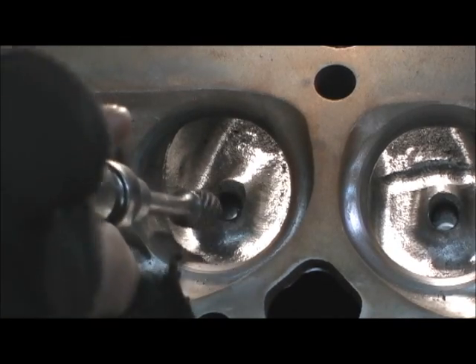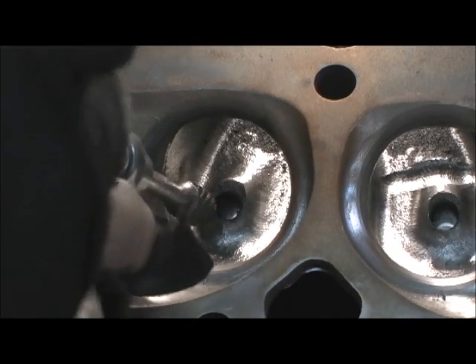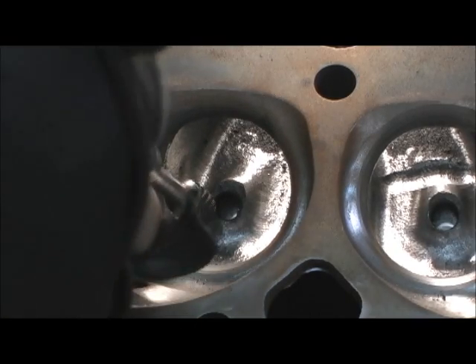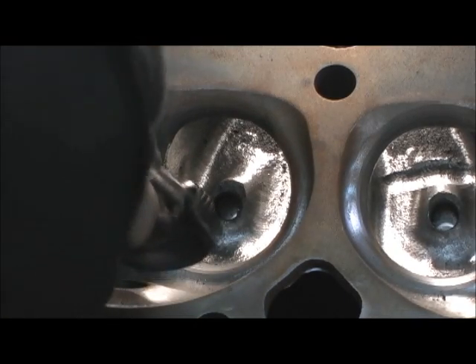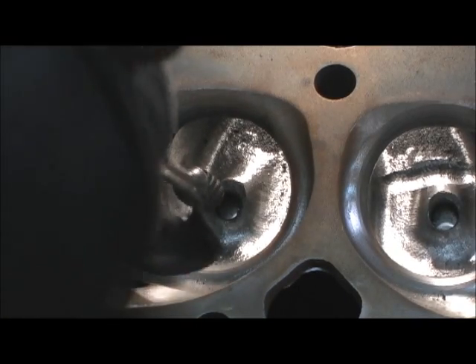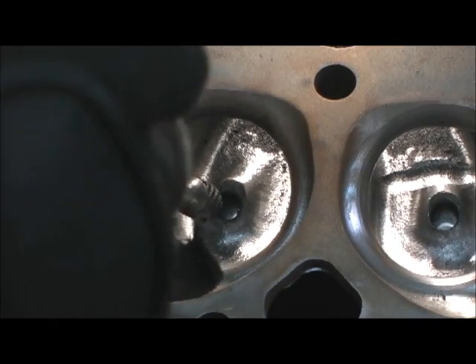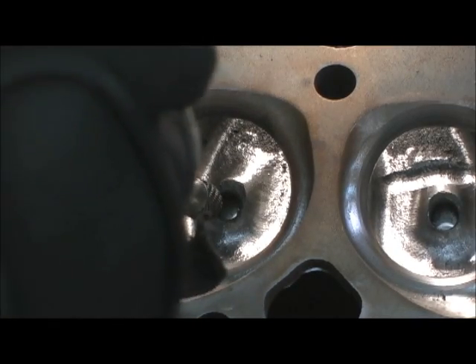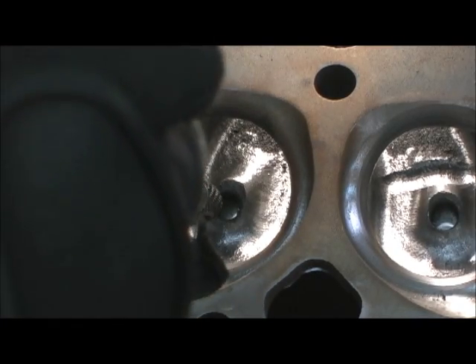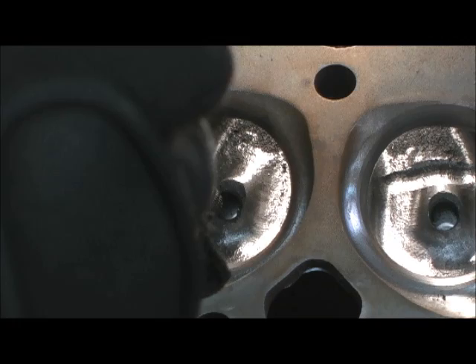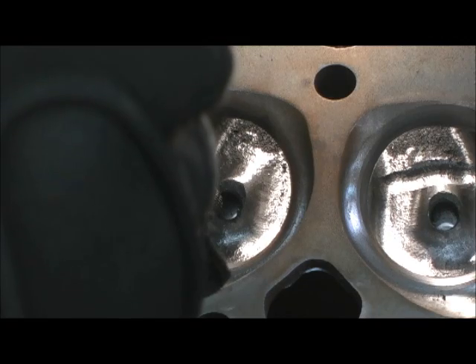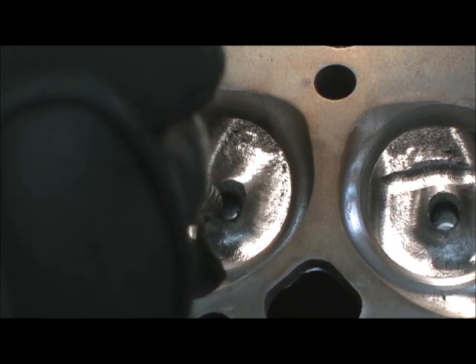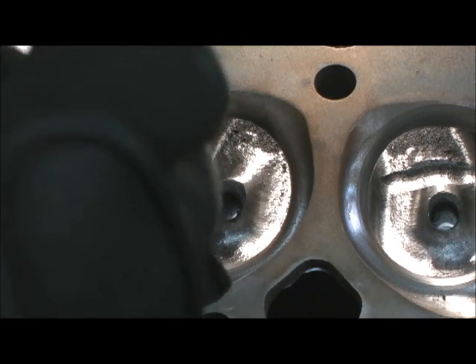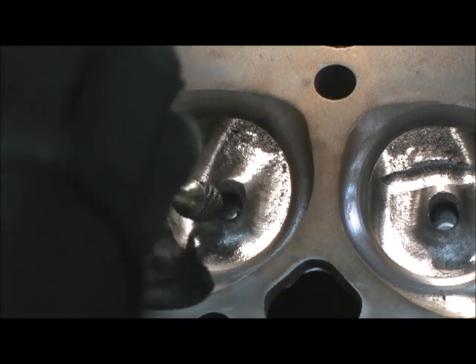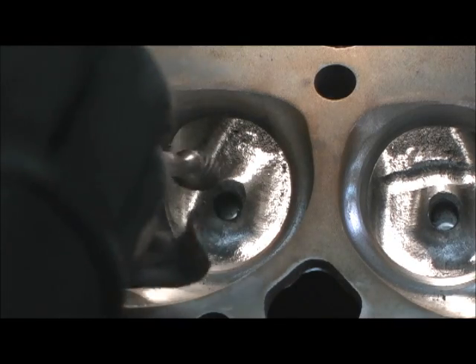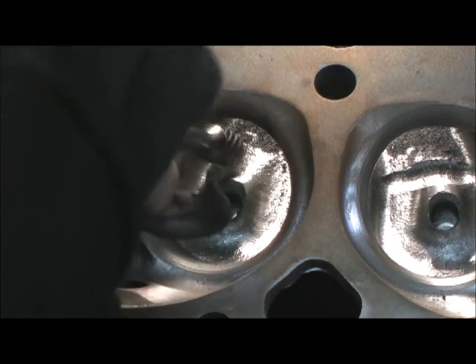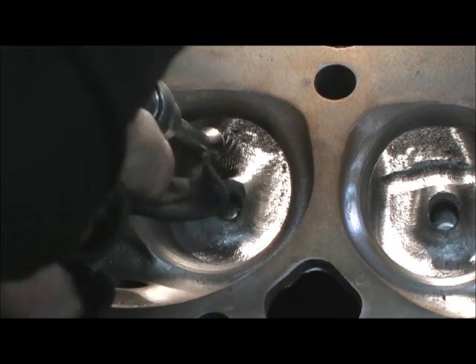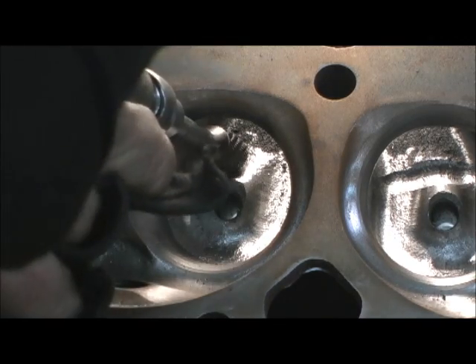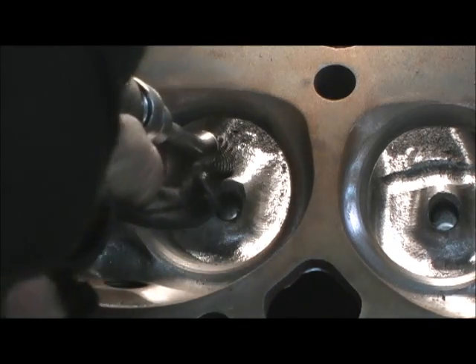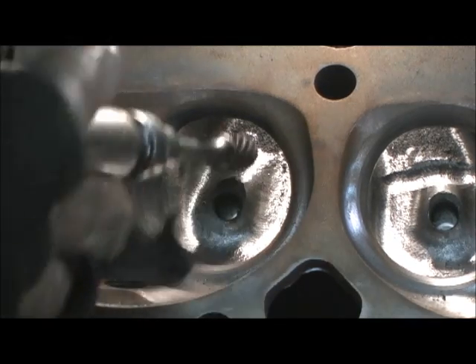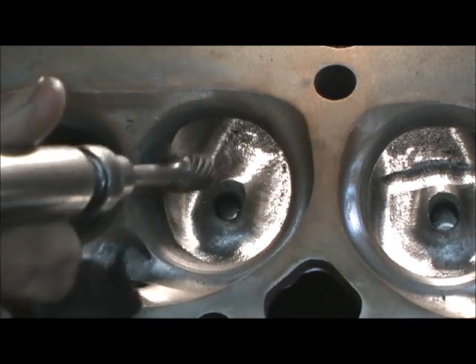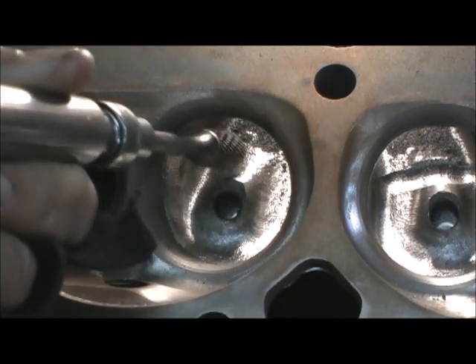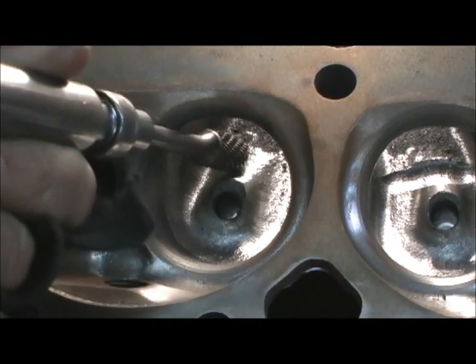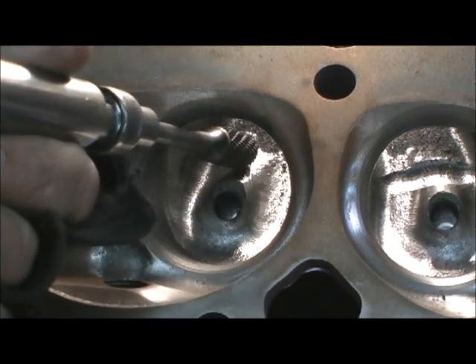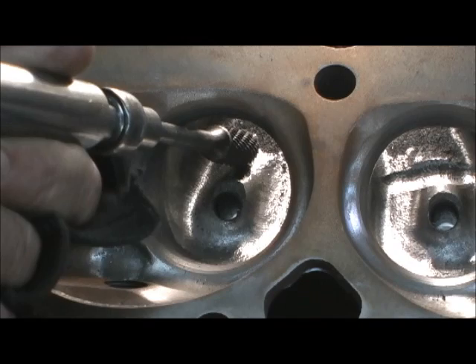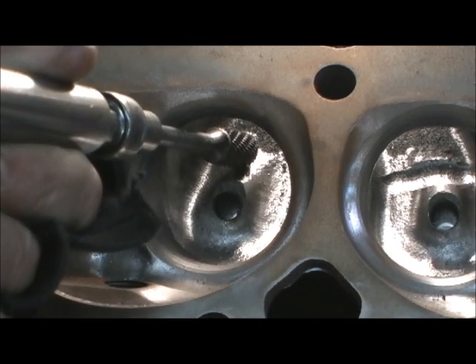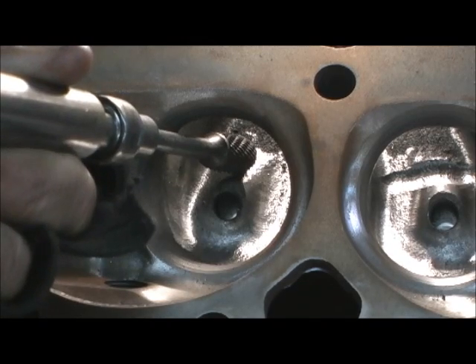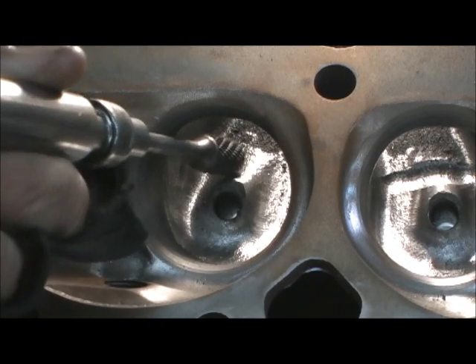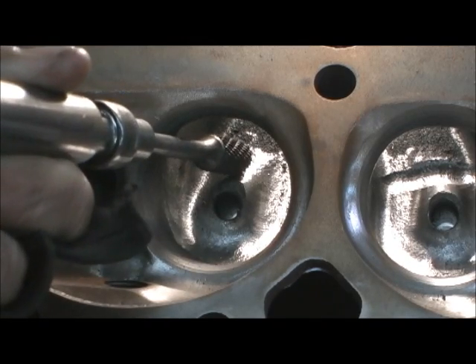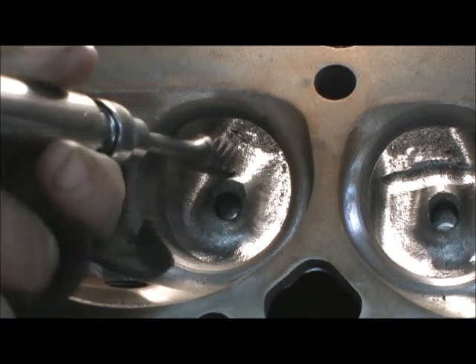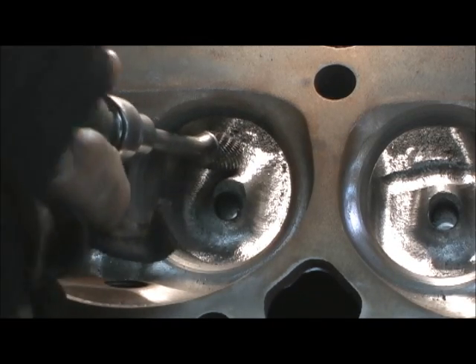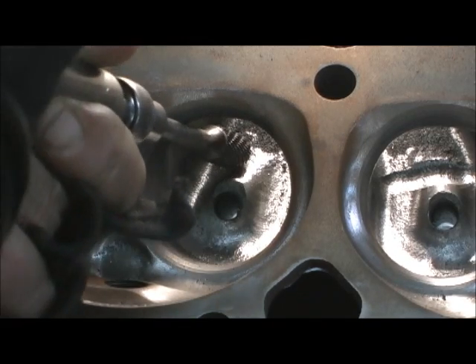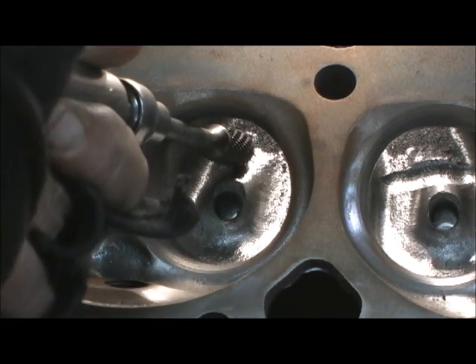Notice that I'm going to try to get the valve angle, the 23 degrees. I'm going to raise up and I'm going to start chopping about halfway up the ramp of the guide.